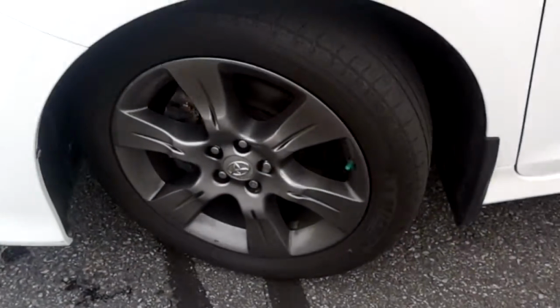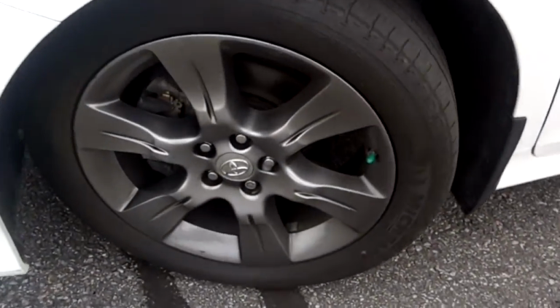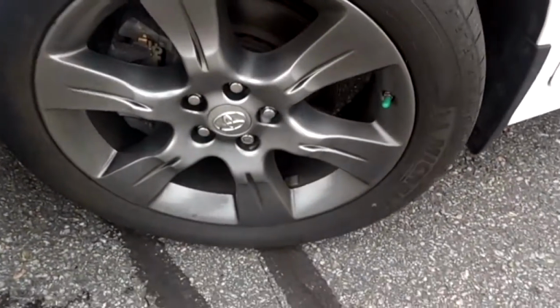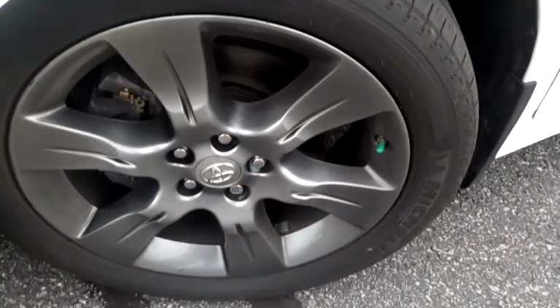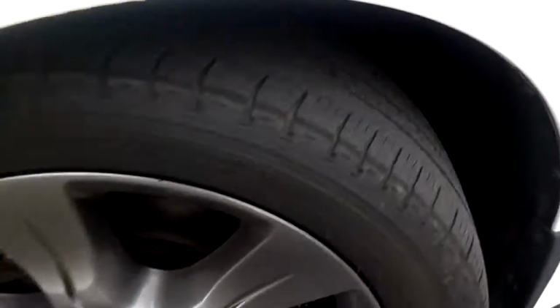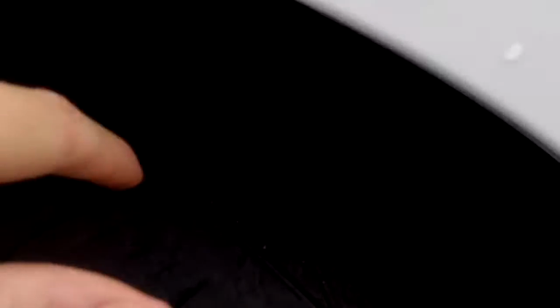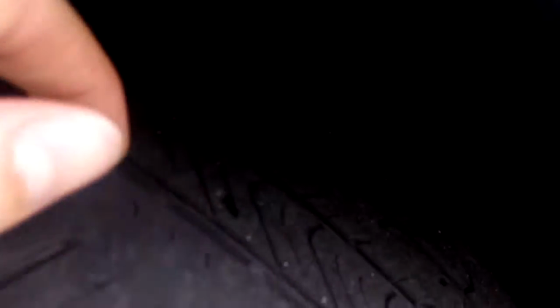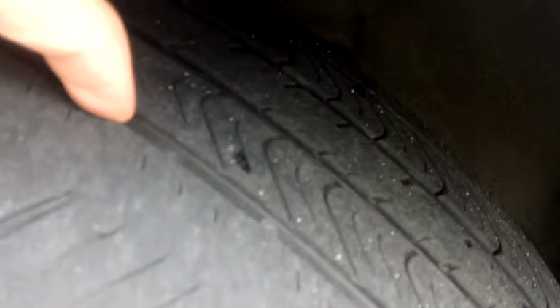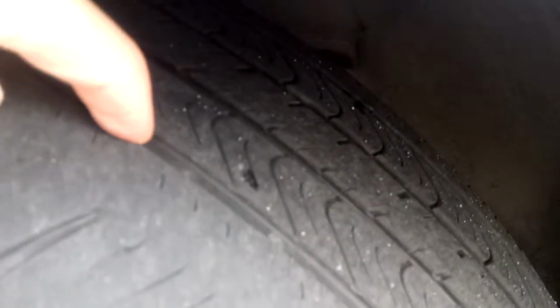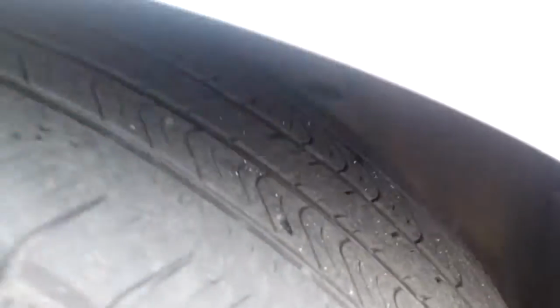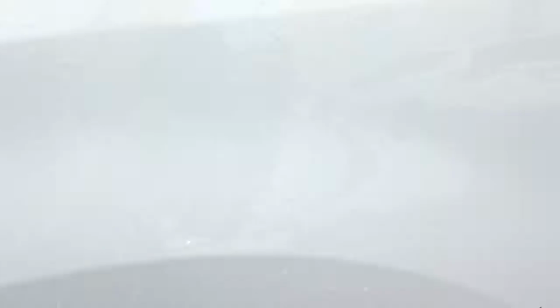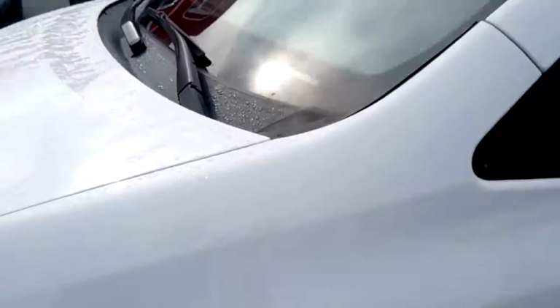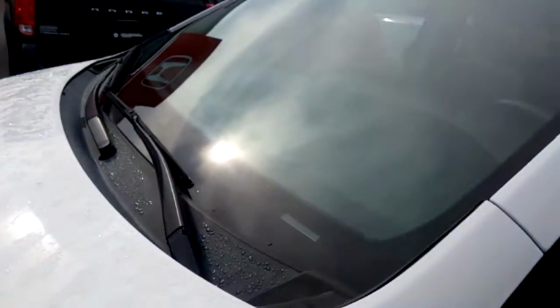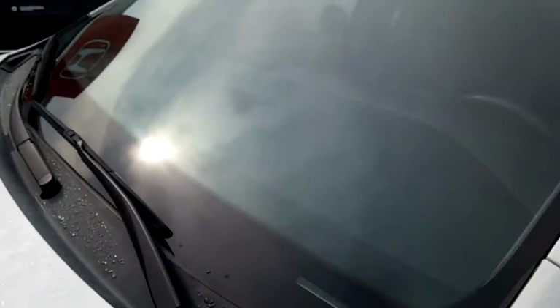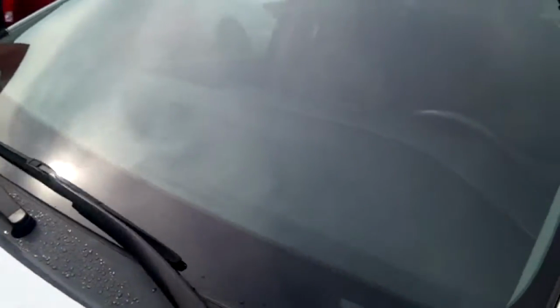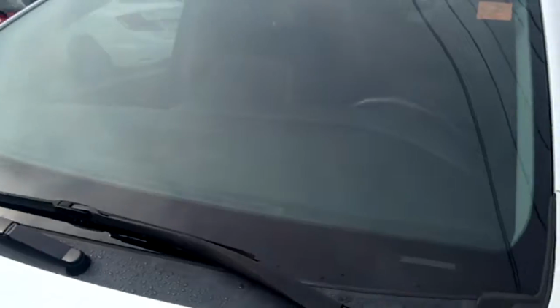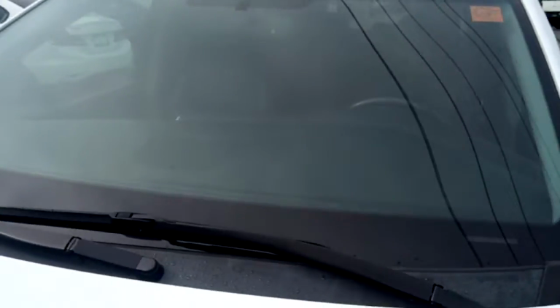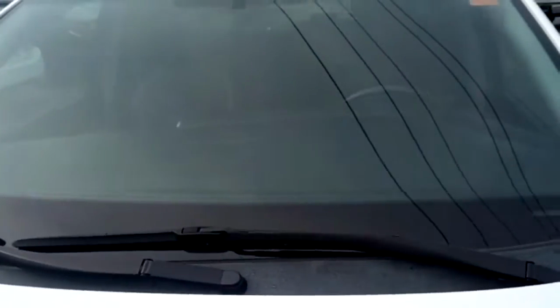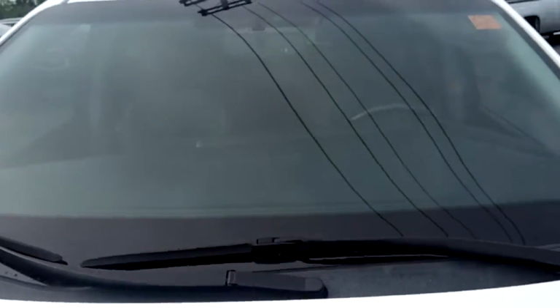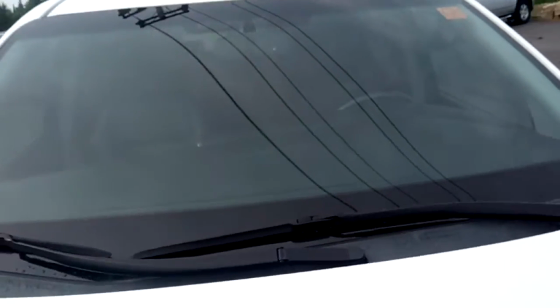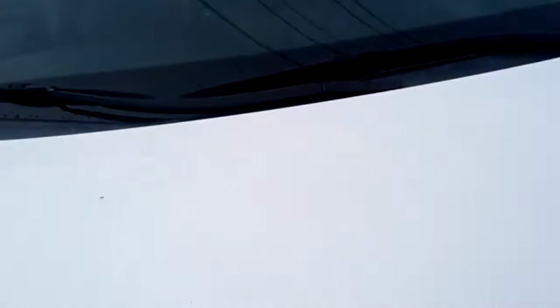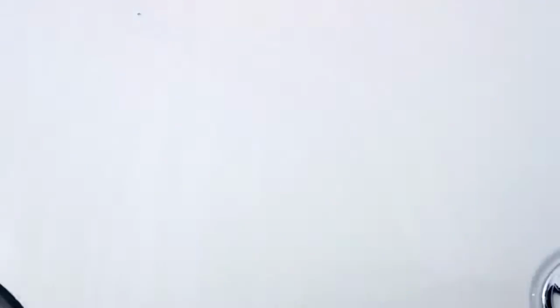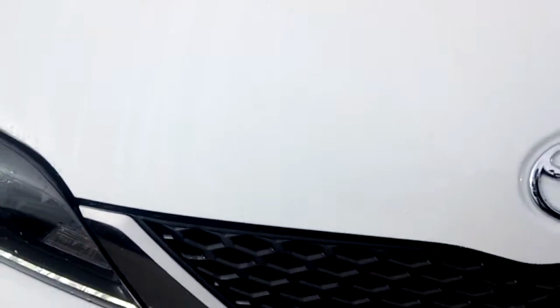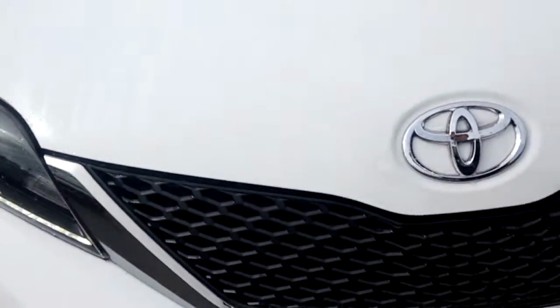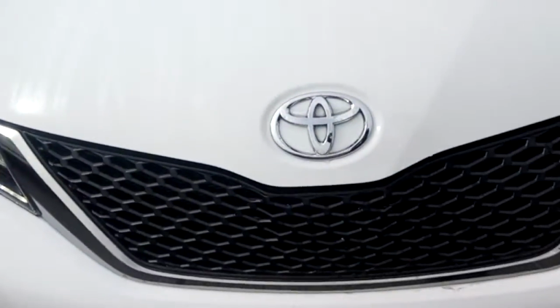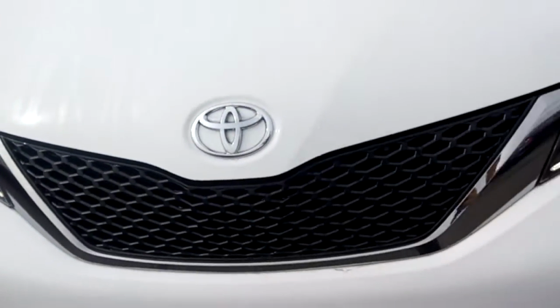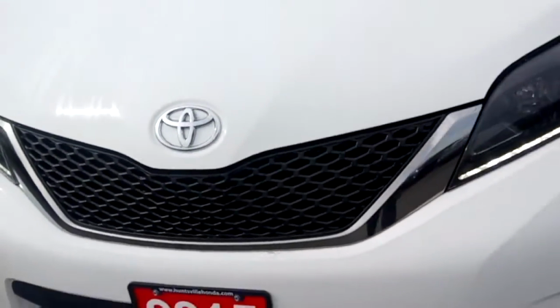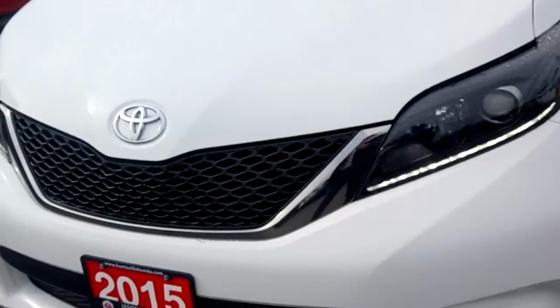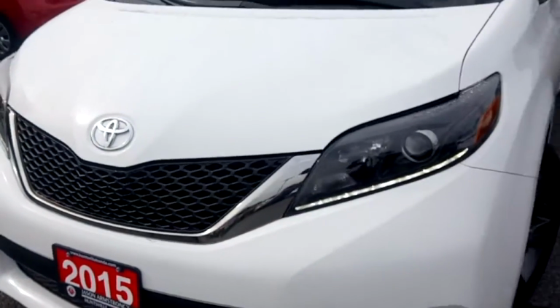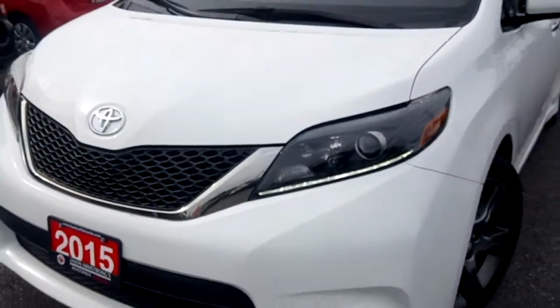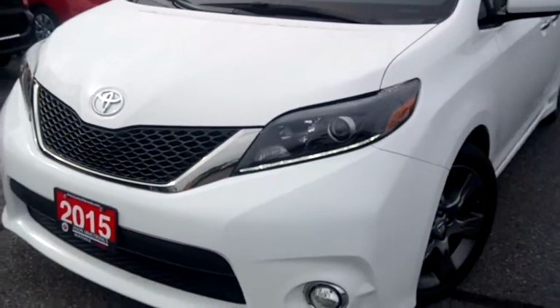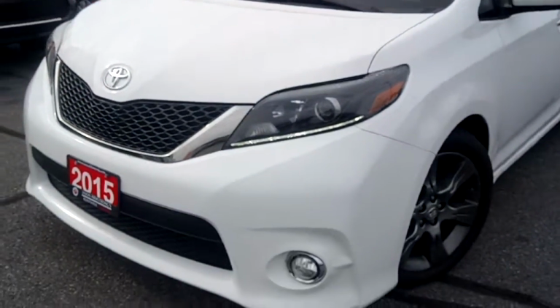The rims are in excellent shape and there's still tread life left on the tires. Can't see any cracks or stone chips in the windshield. Same goes for the front end — nice chrome accents along the grille, and there are fog lights down below.